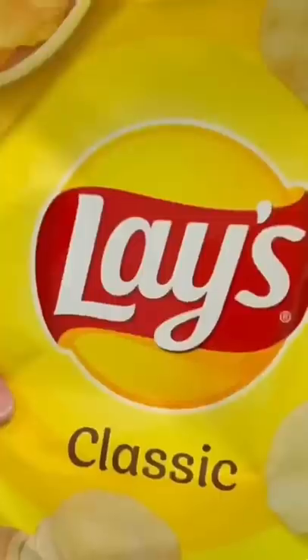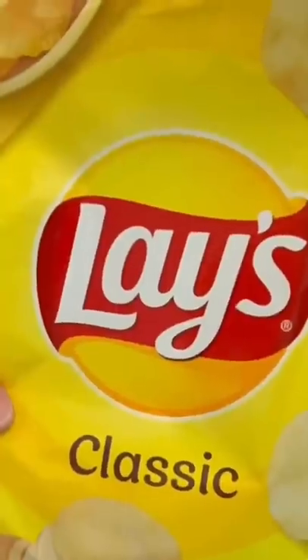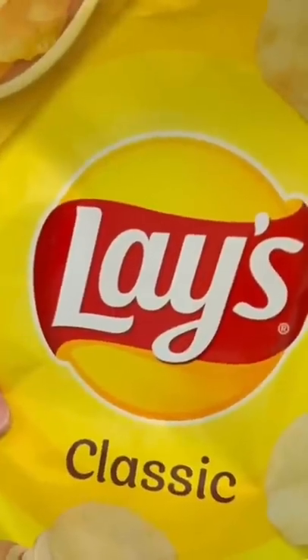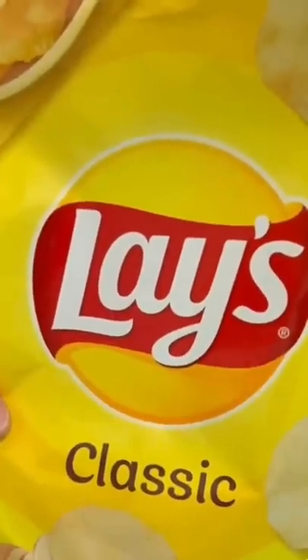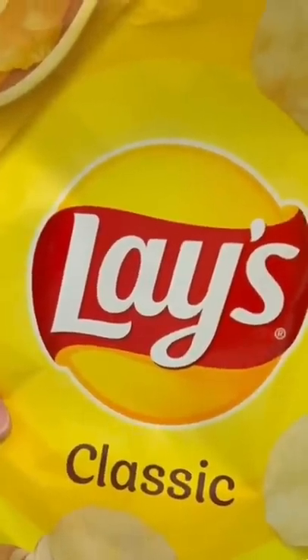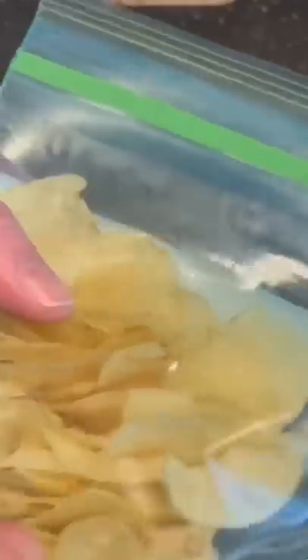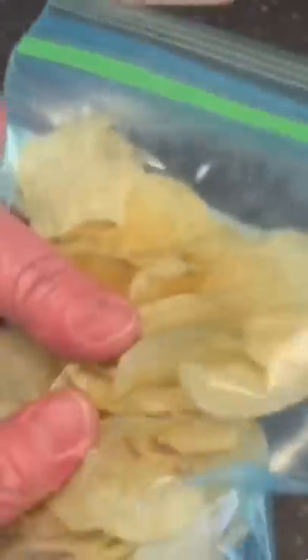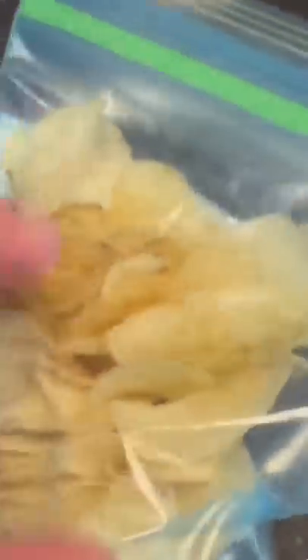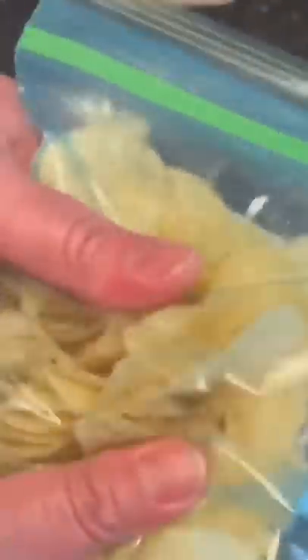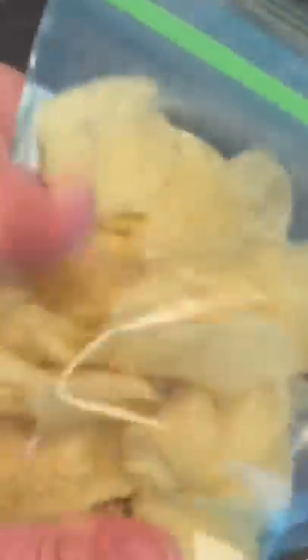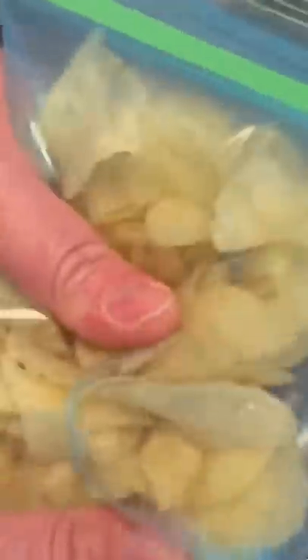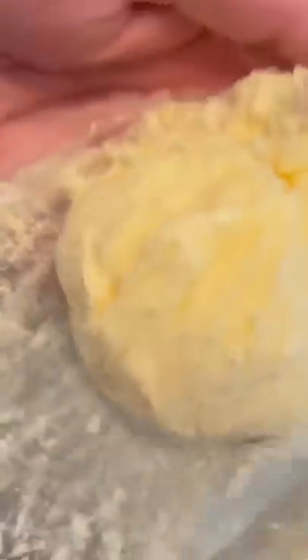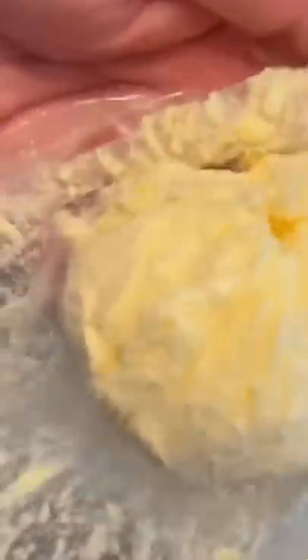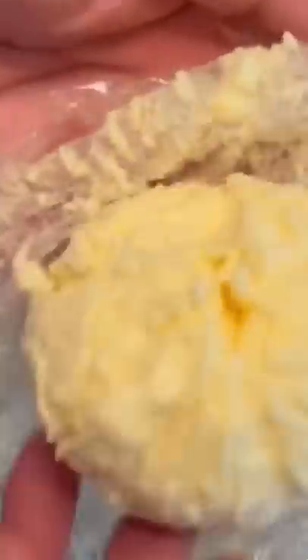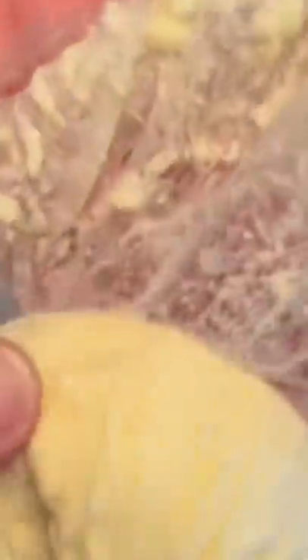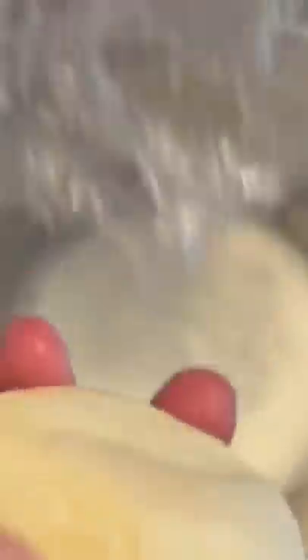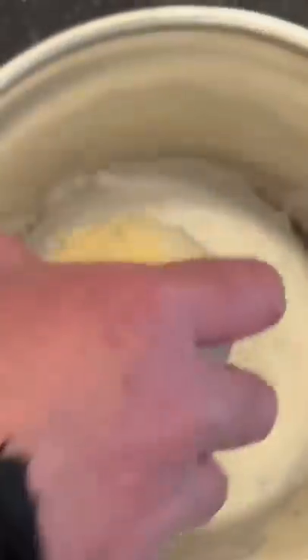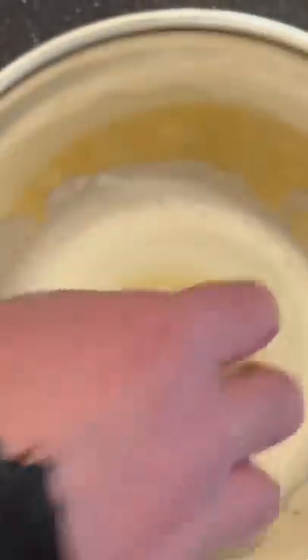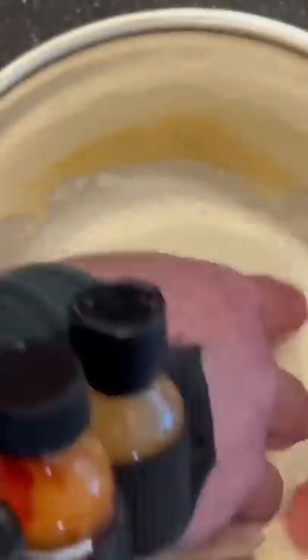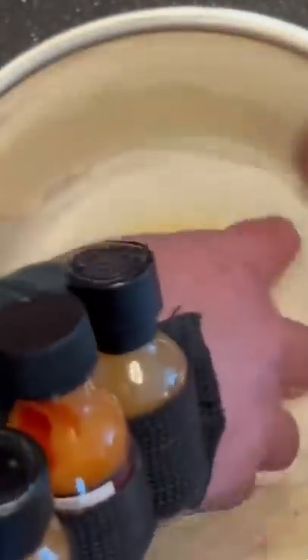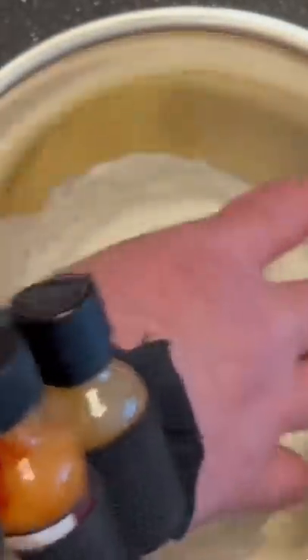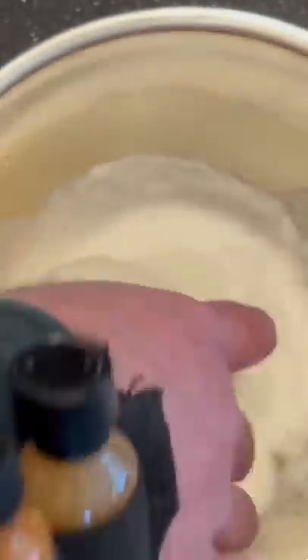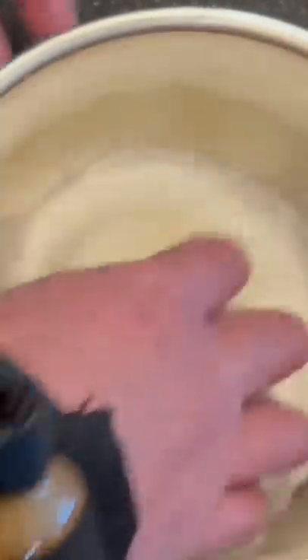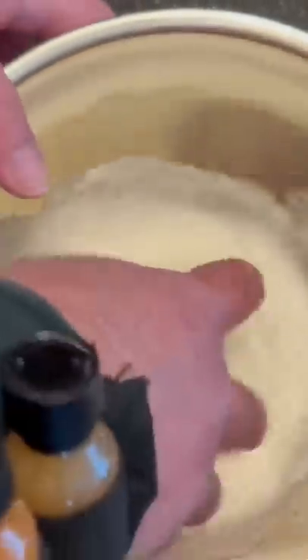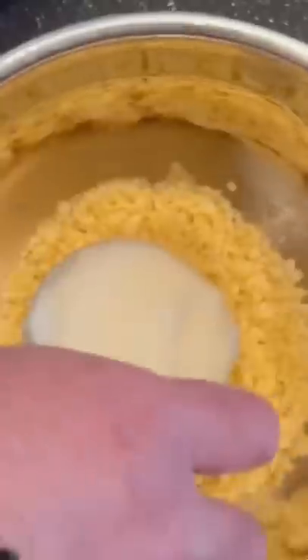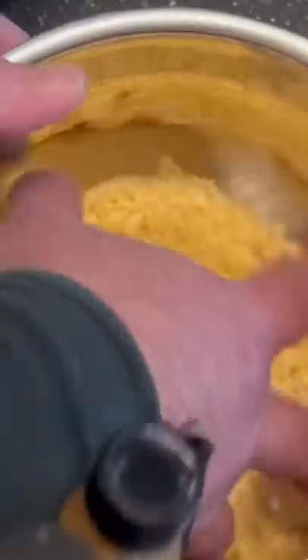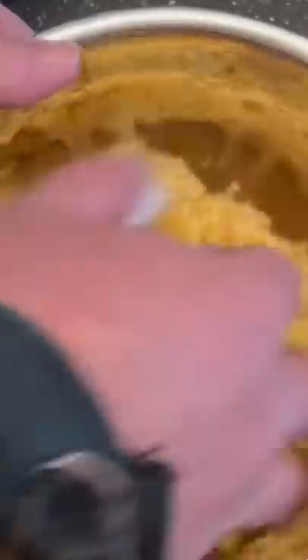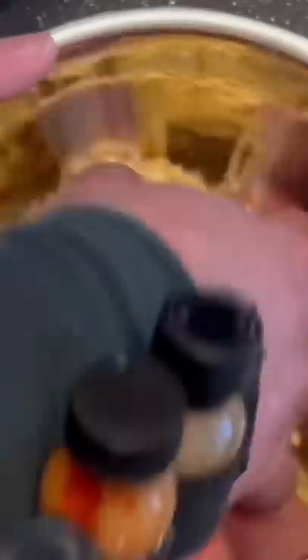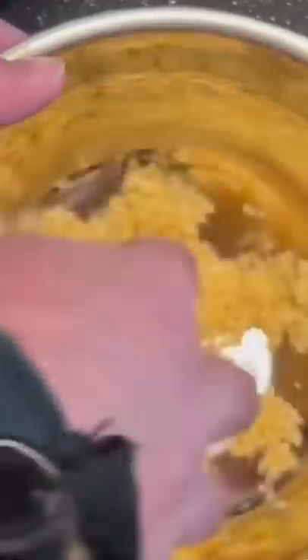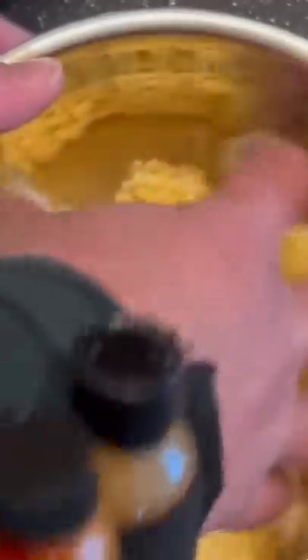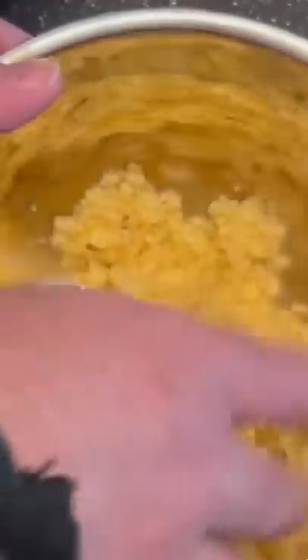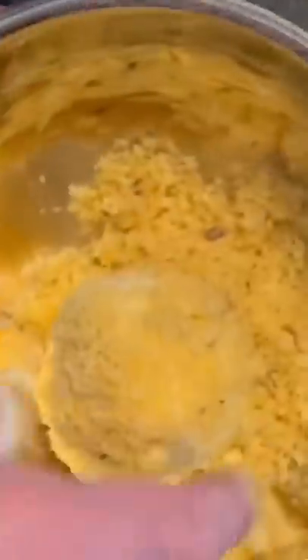Take whatever potato chips that you like, put them in a Ziploc bag and crush them. Take your ice cream back out of the freezer, drop it down into the egg whites, and get it coated all over. And now down into the crushed potato chips, coated all over really good.